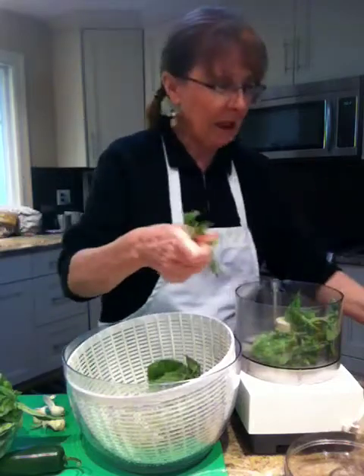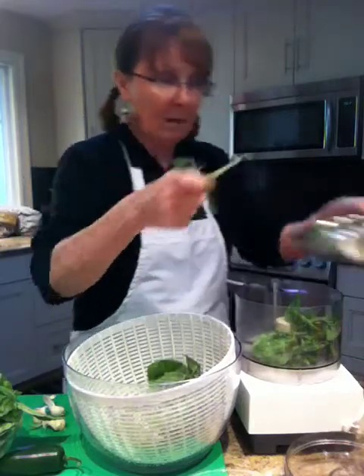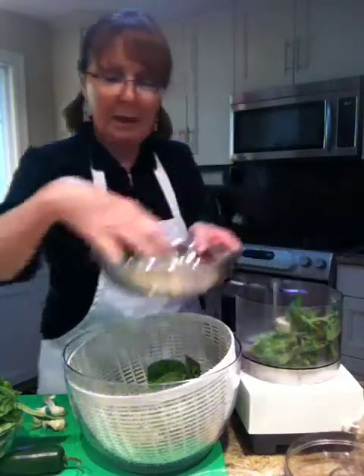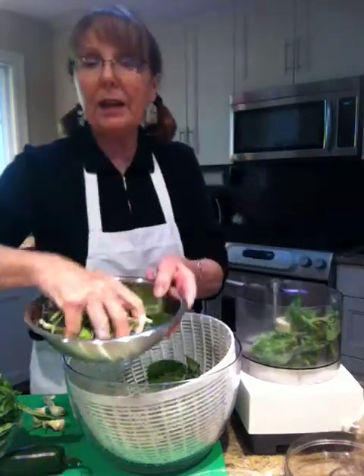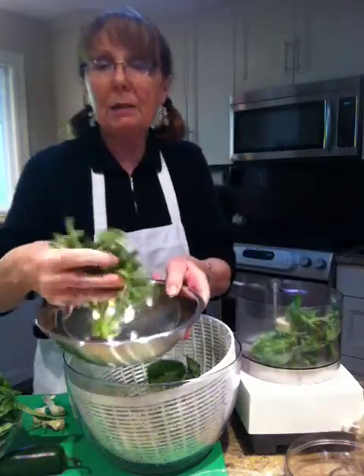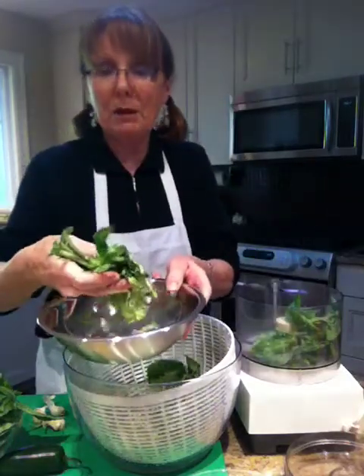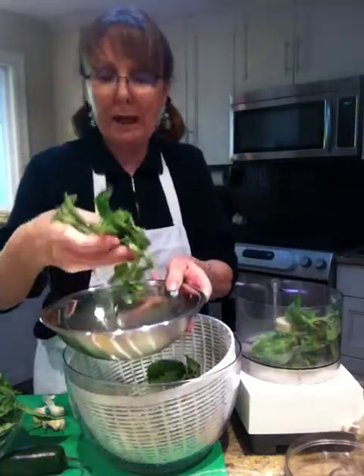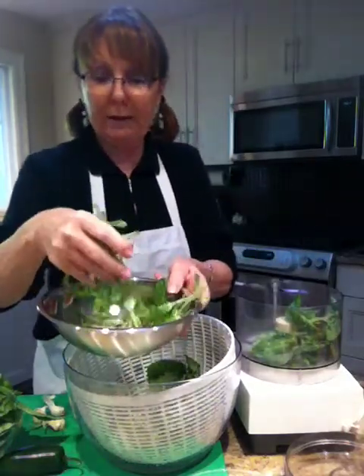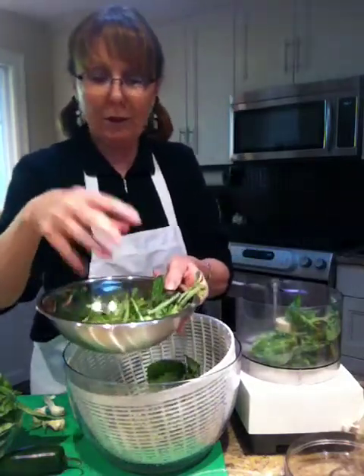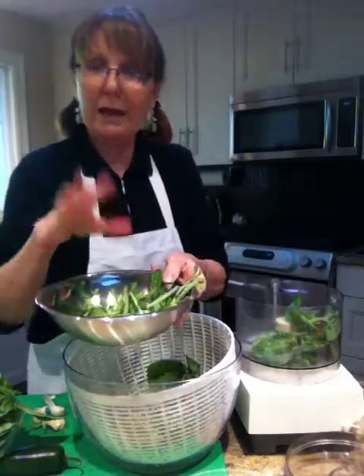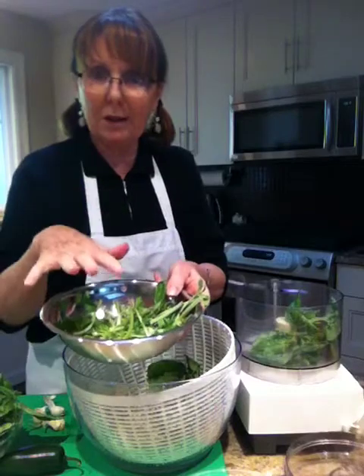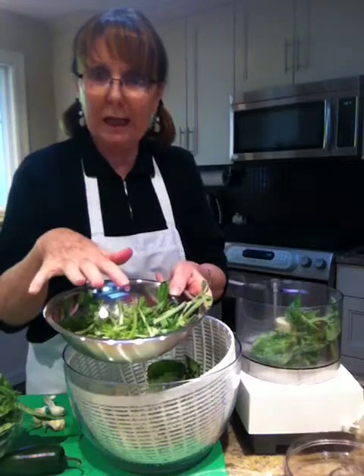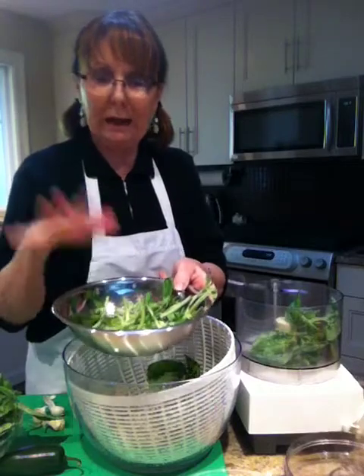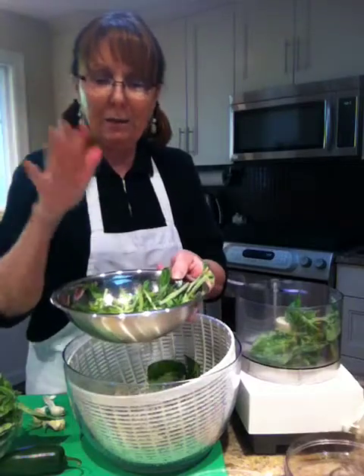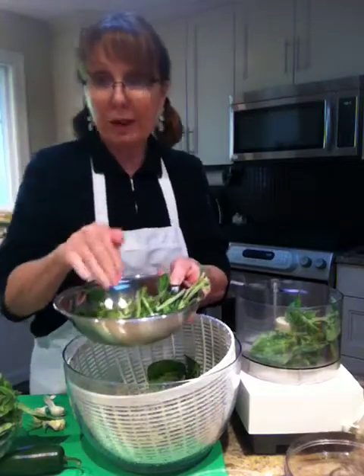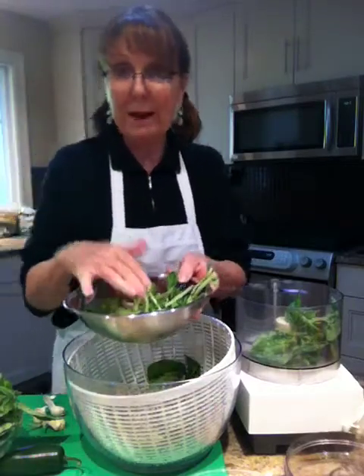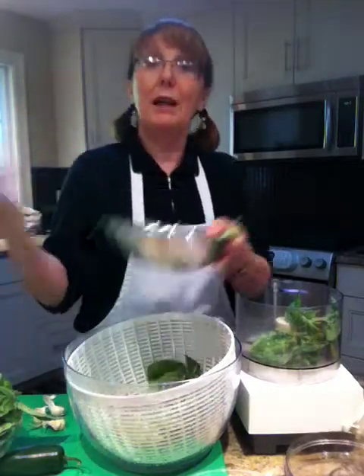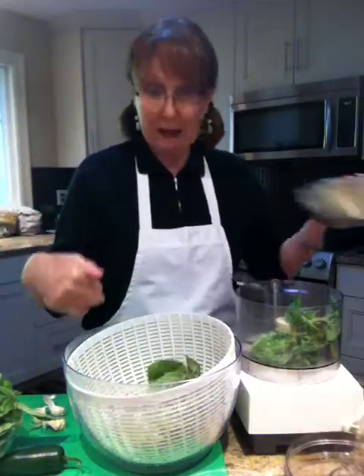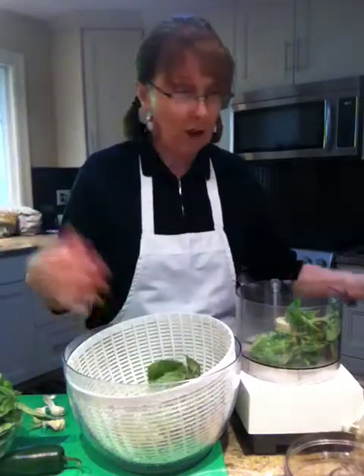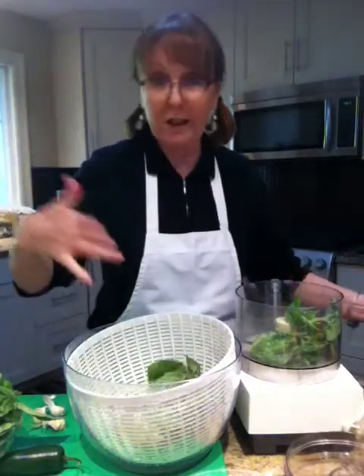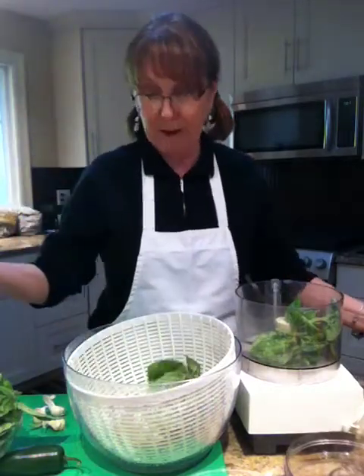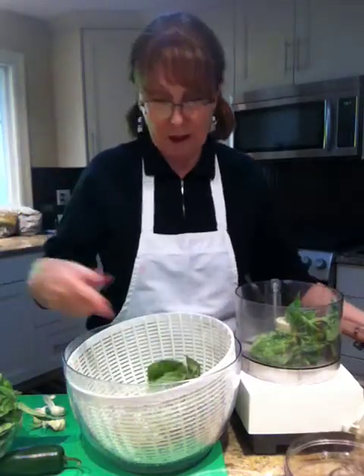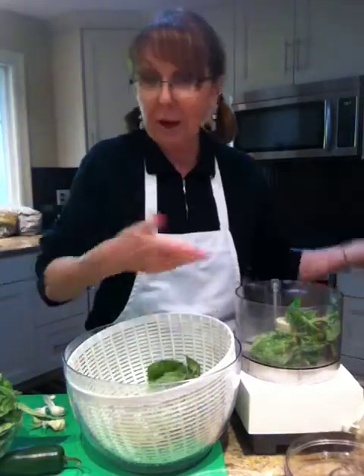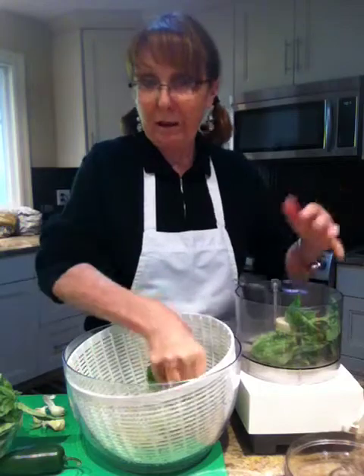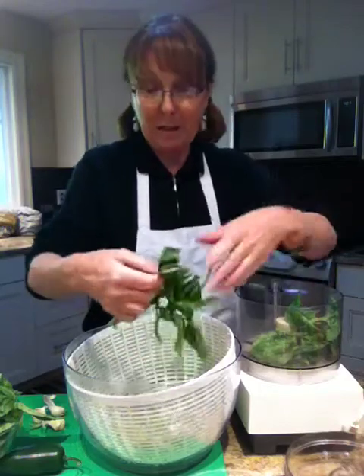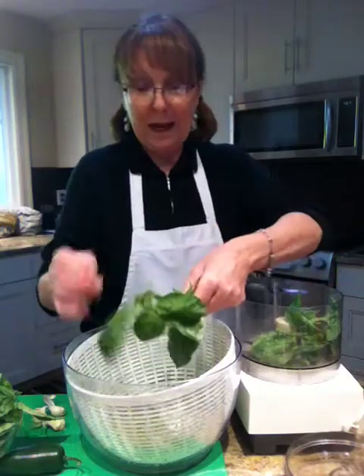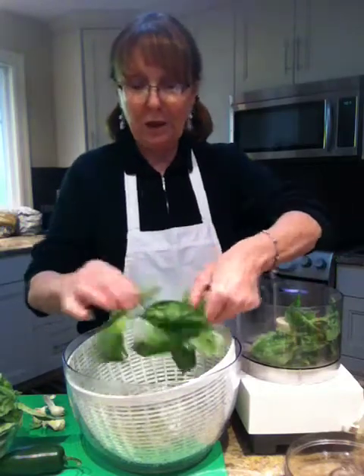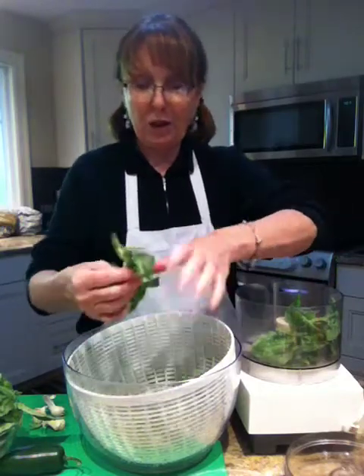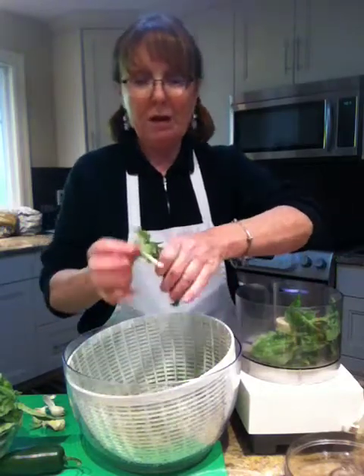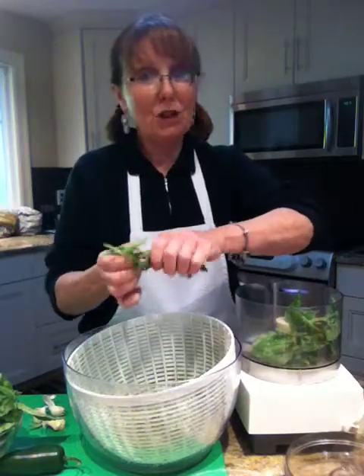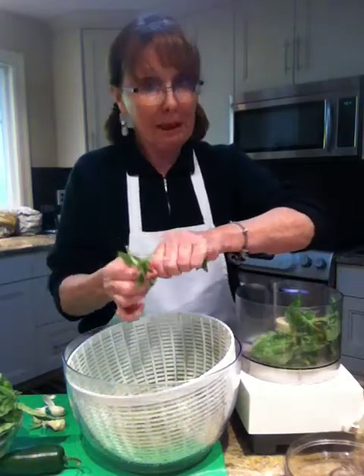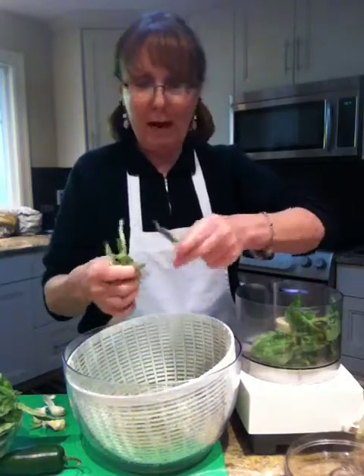Now these stems that I'm saving, I'm going to put those in a bag, and if I don't make stock this weekend I'm going to freeze them. Then when I do make stock — chicken stock or veggie stock — I'll have the stems and your stock will be extremely aromatic.